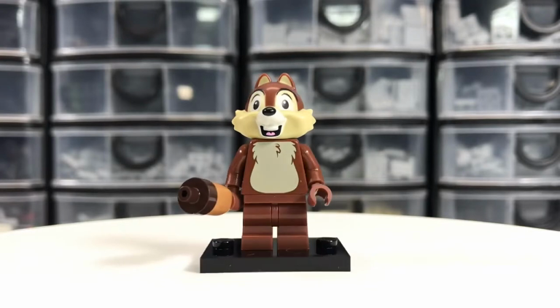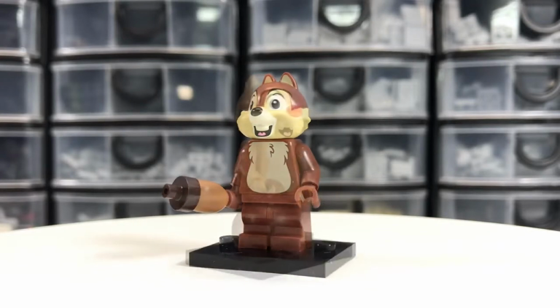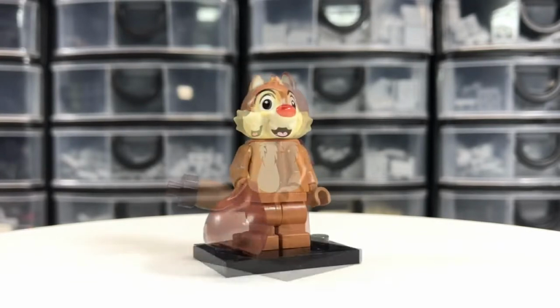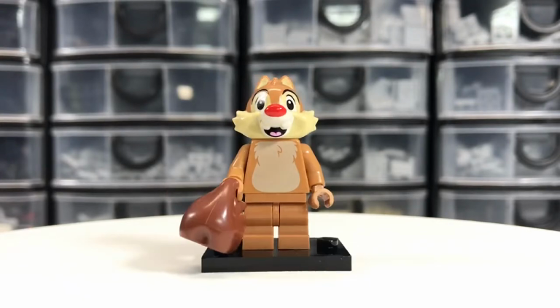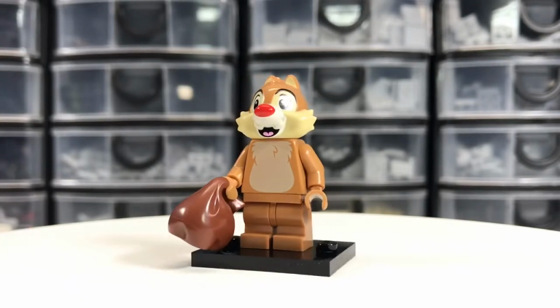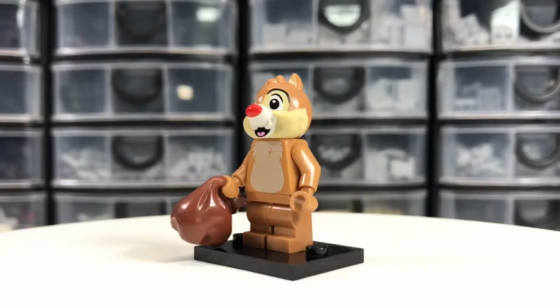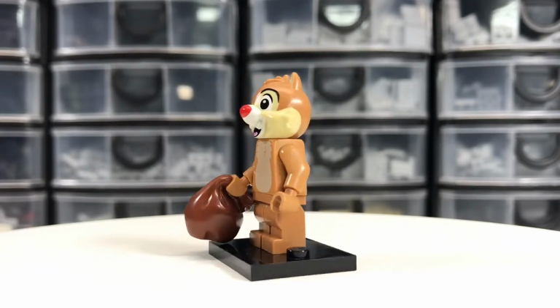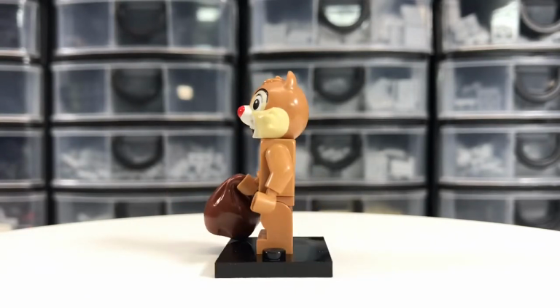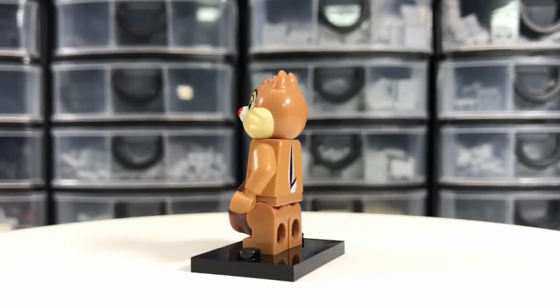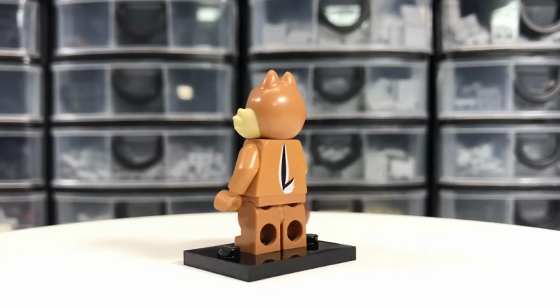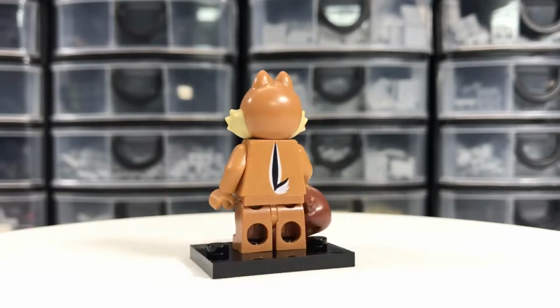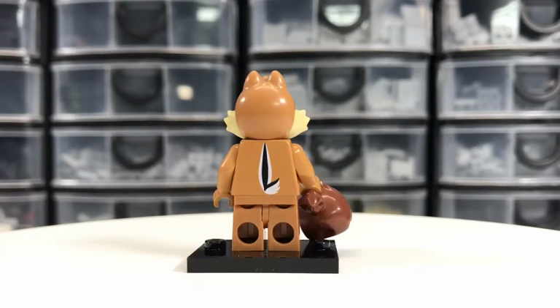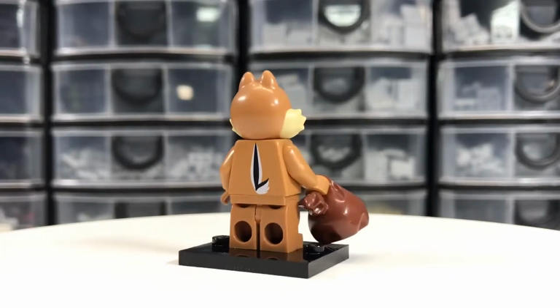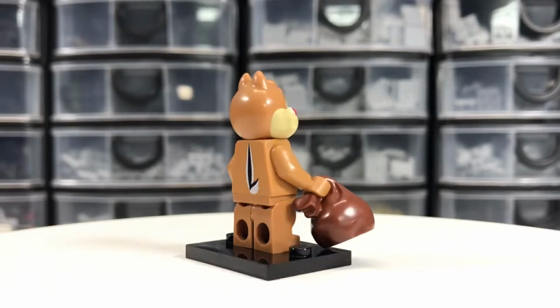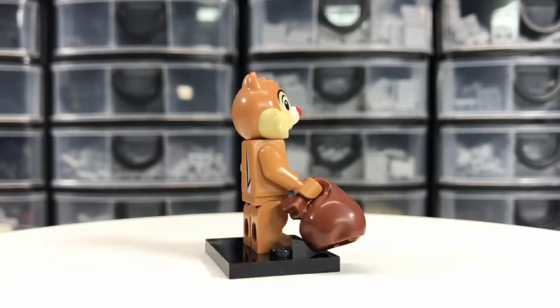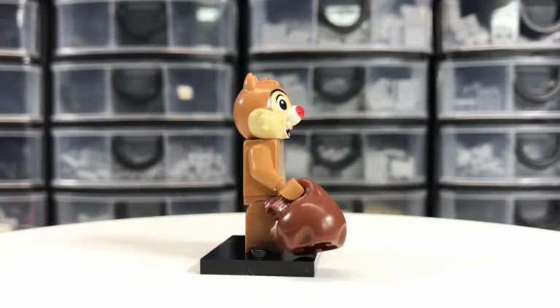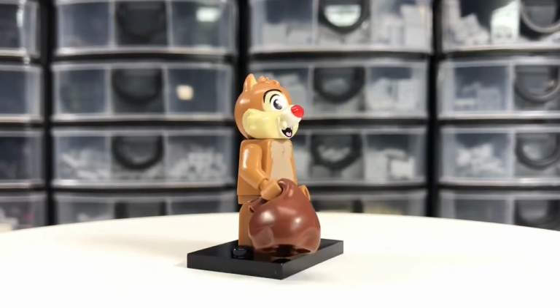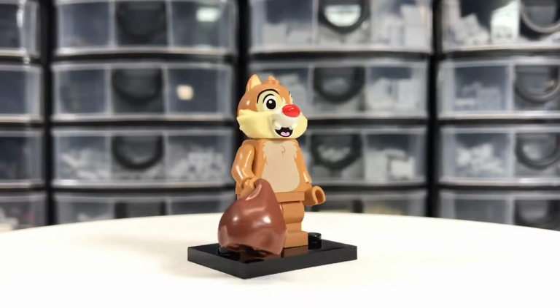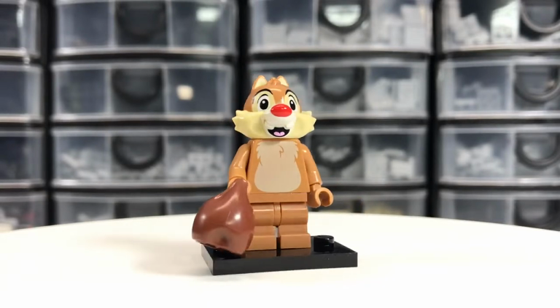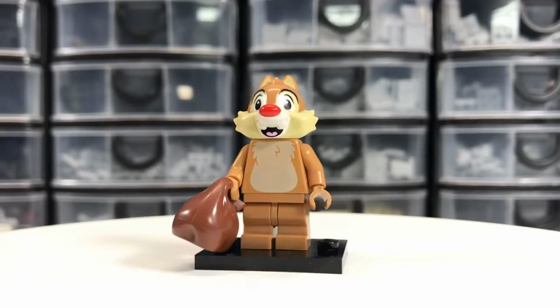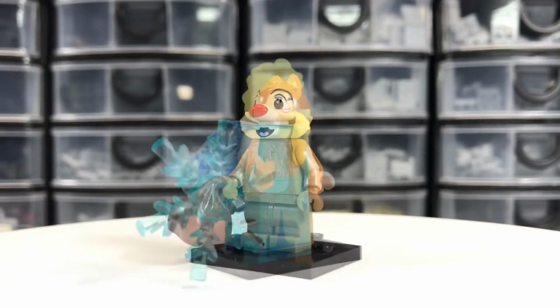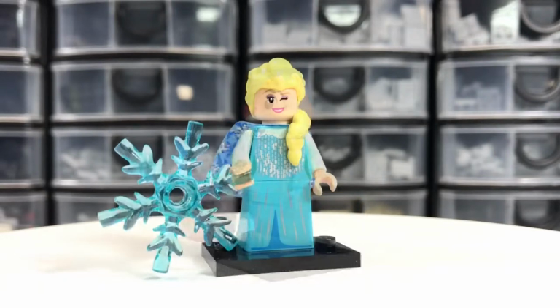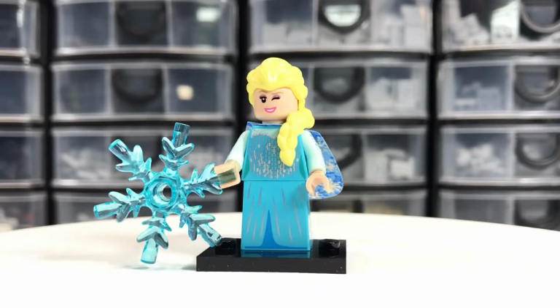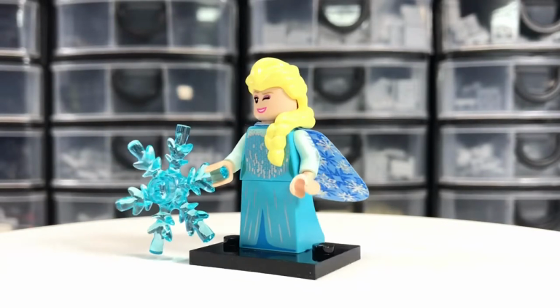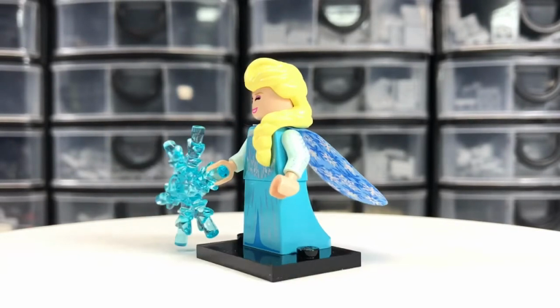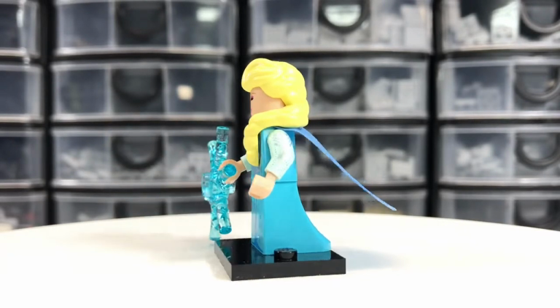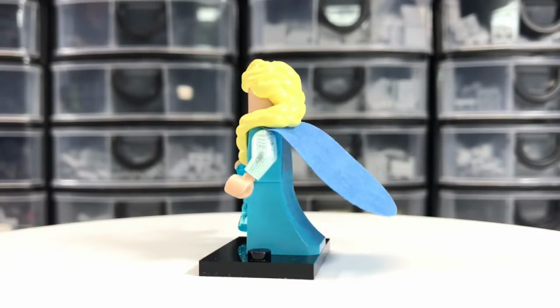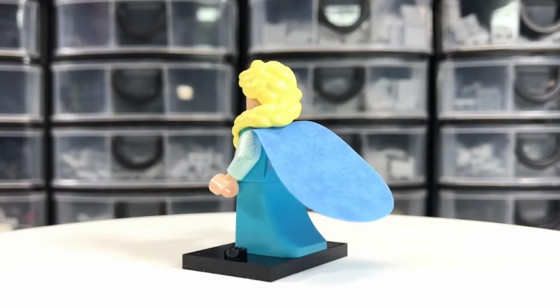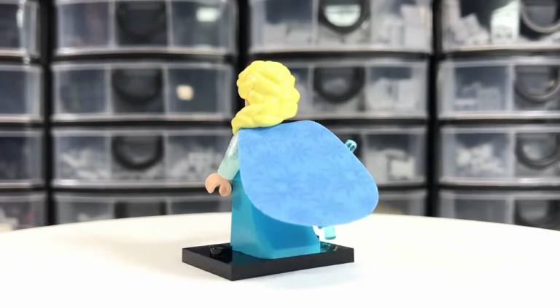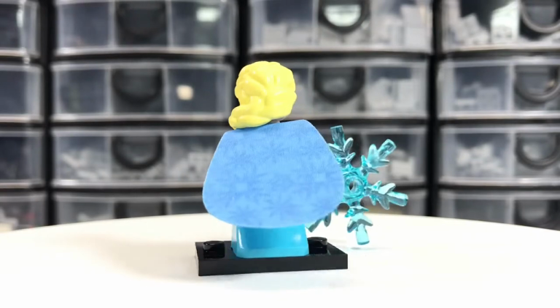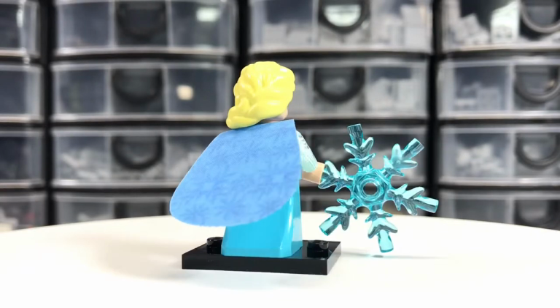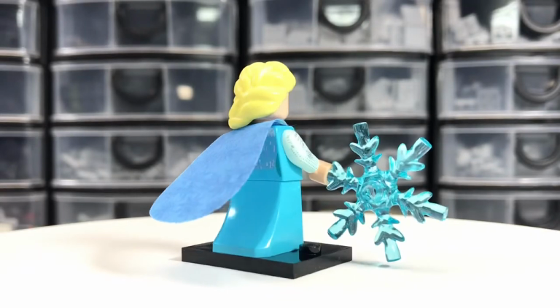Chip, Dale. Disney Princess era level stuff — Elsa.